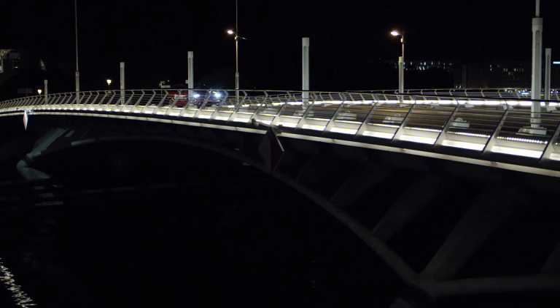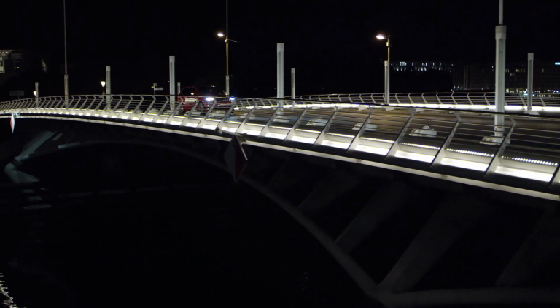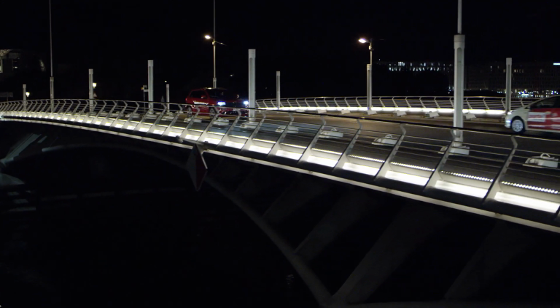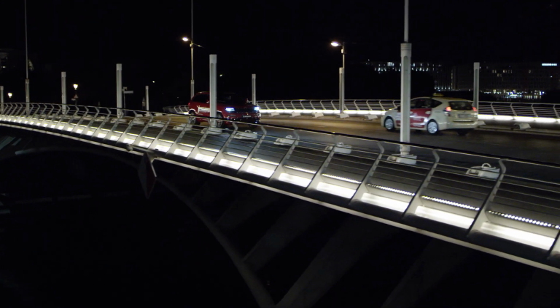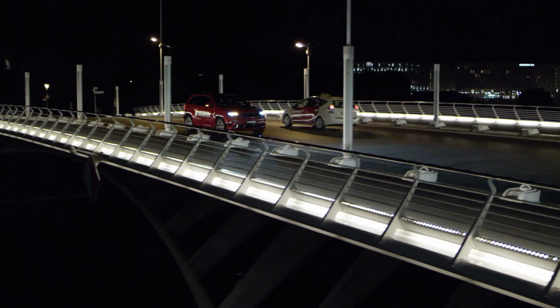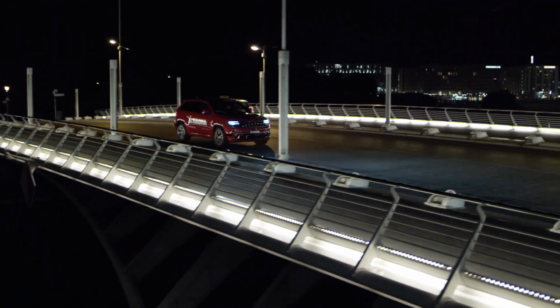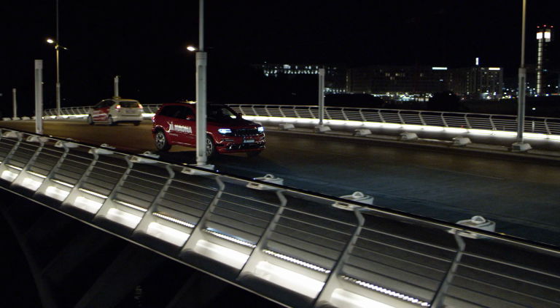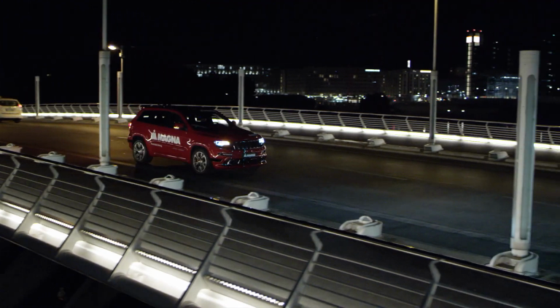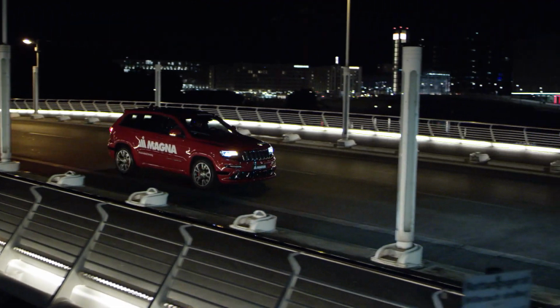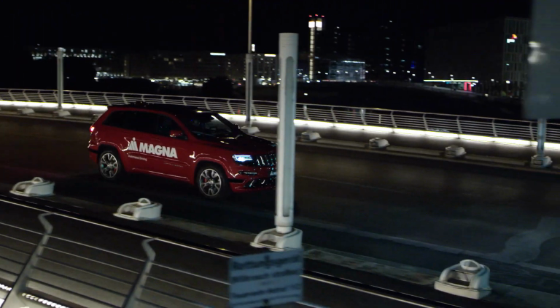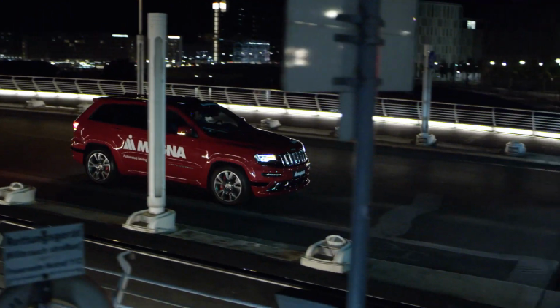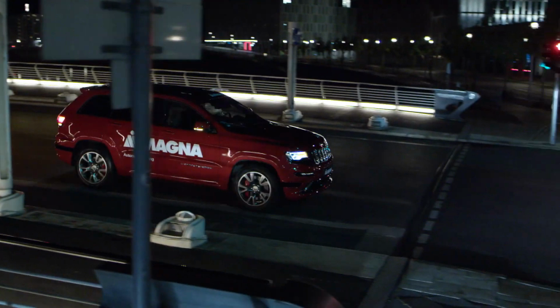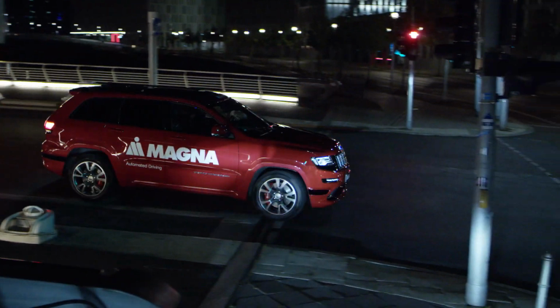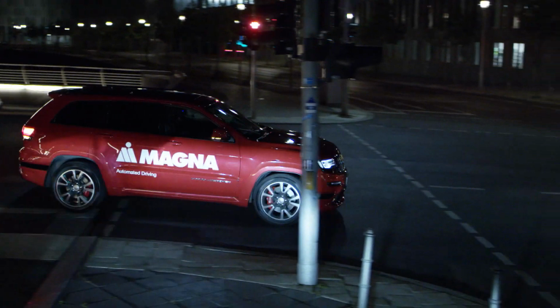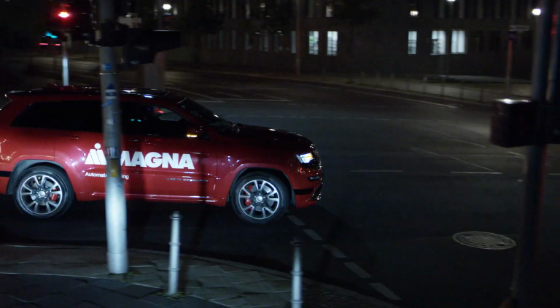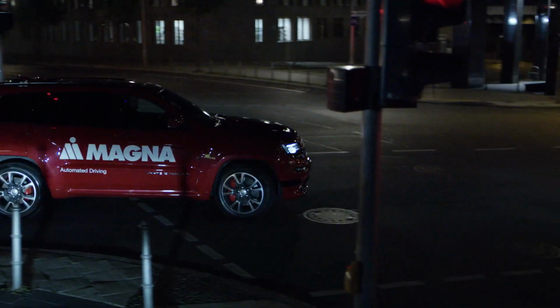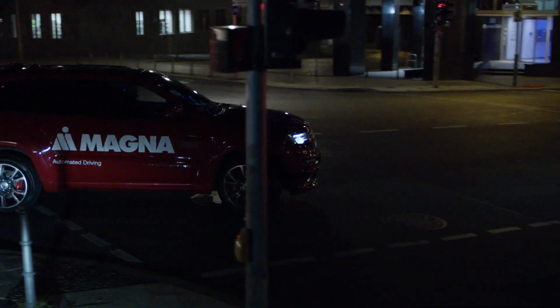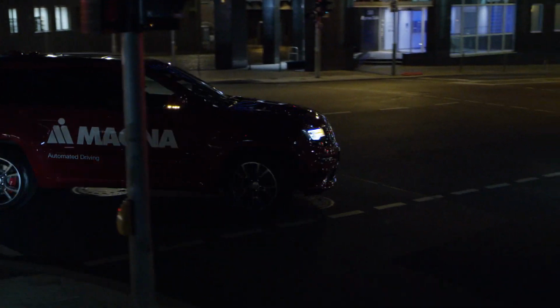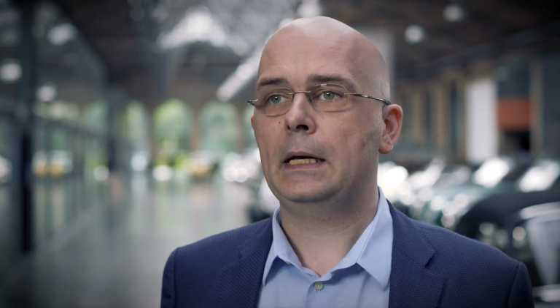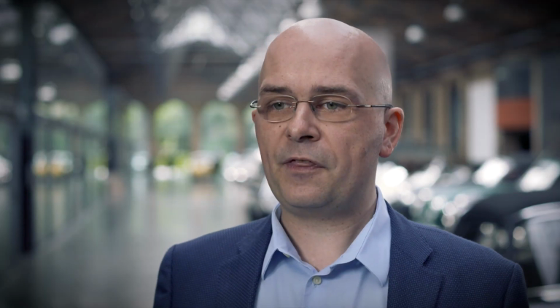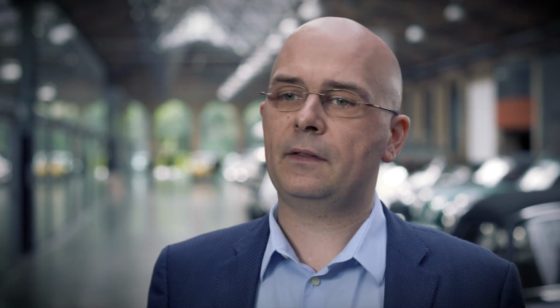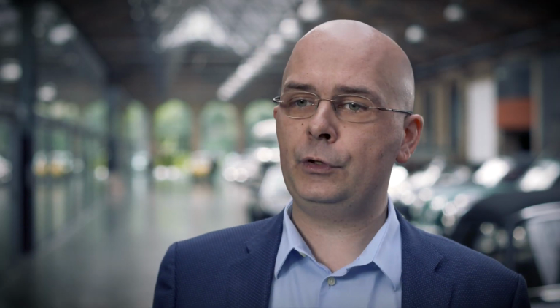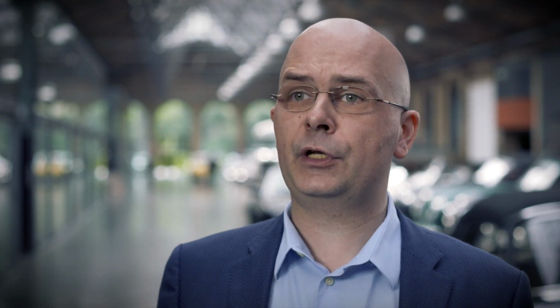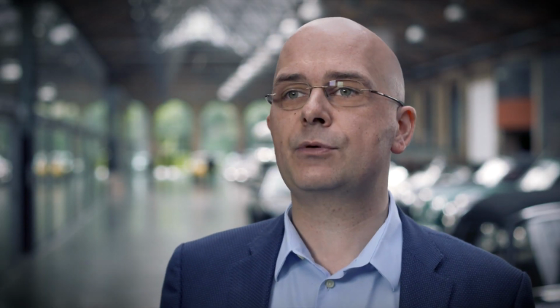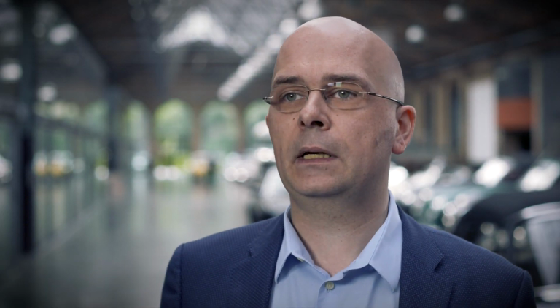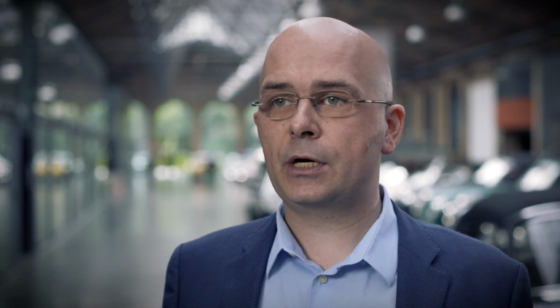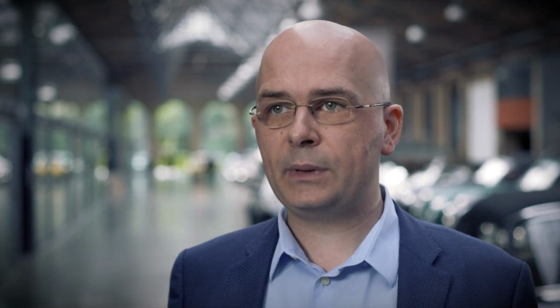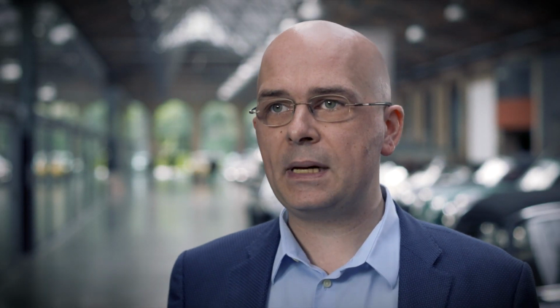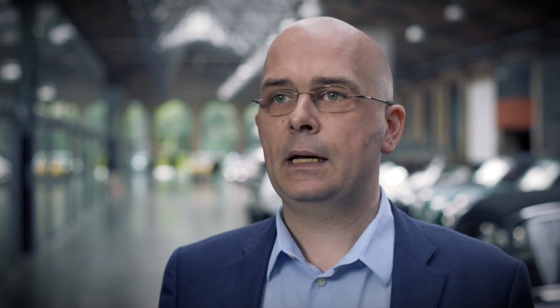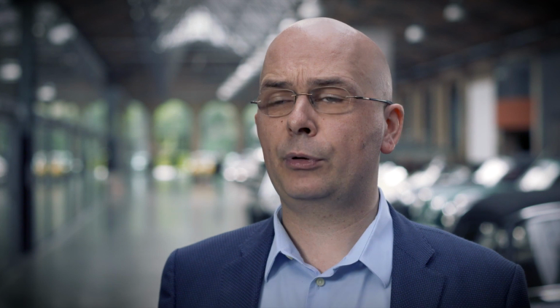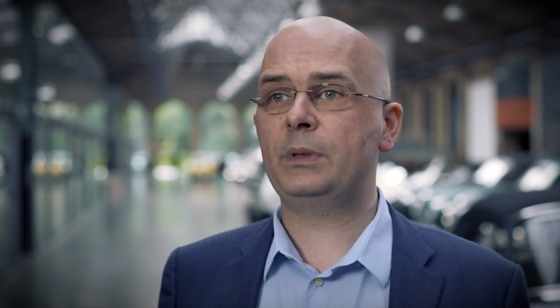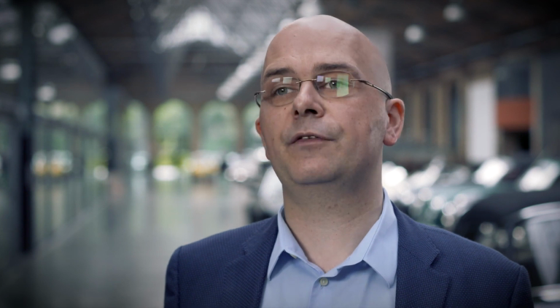Building on a long legacy of driver assistance systems, we have created something beautiful with this Level 4 autonomous vehicle platform. We think the future of autonomous driving is going to be really amazing, and we're proud to be part of it.